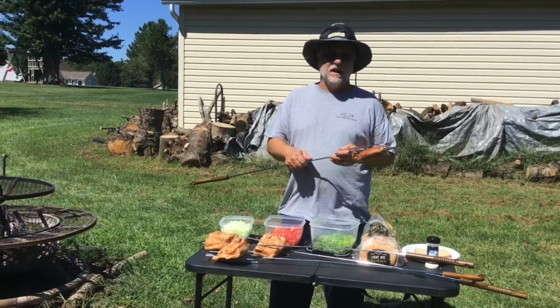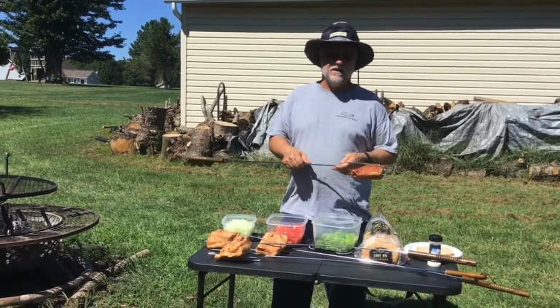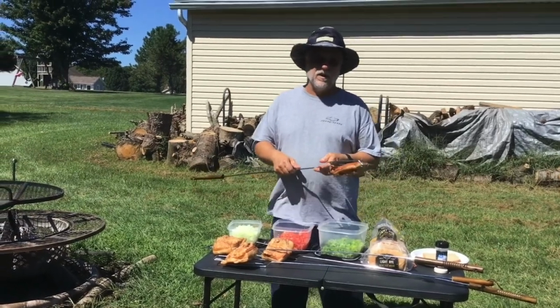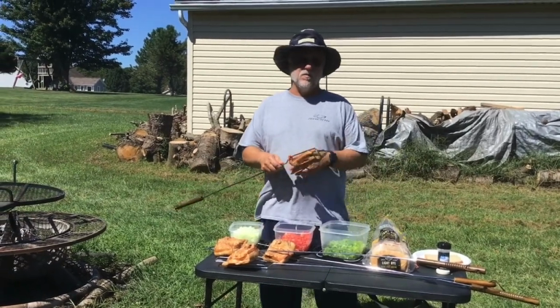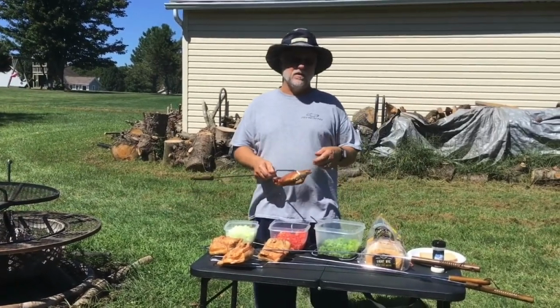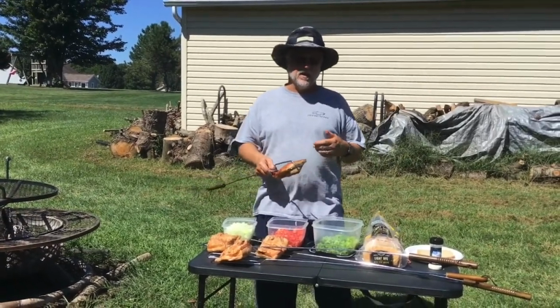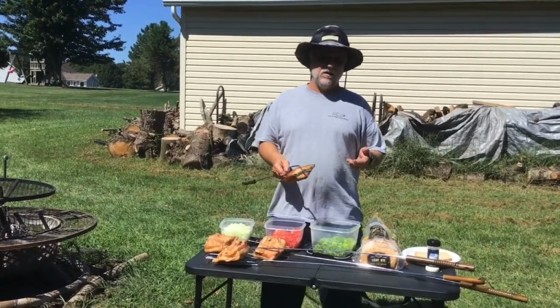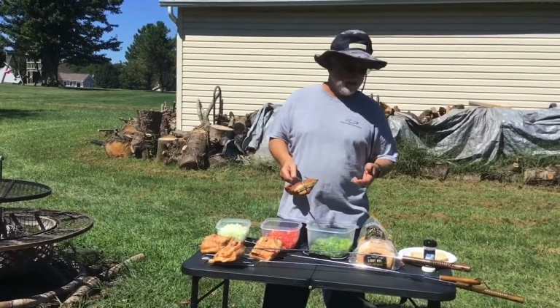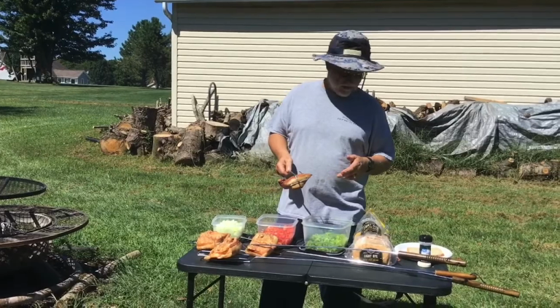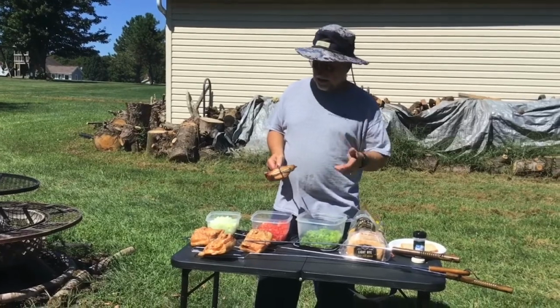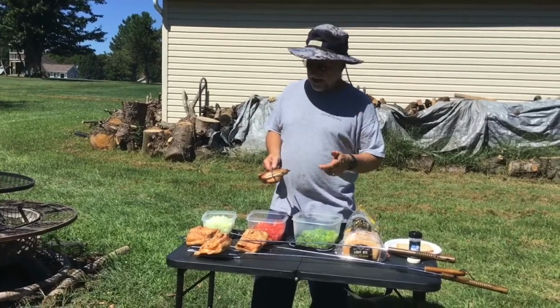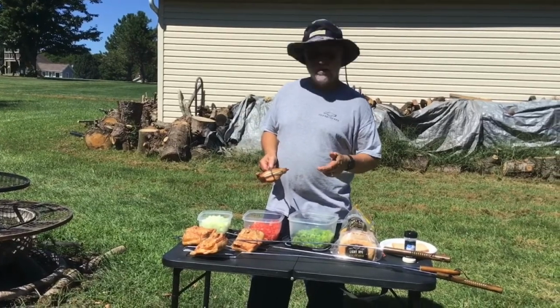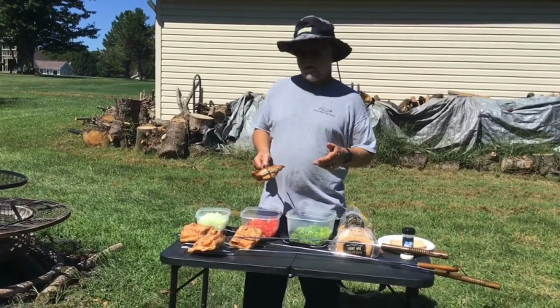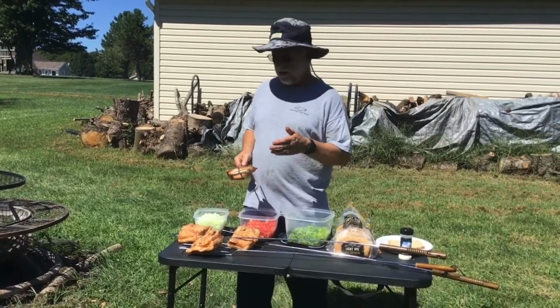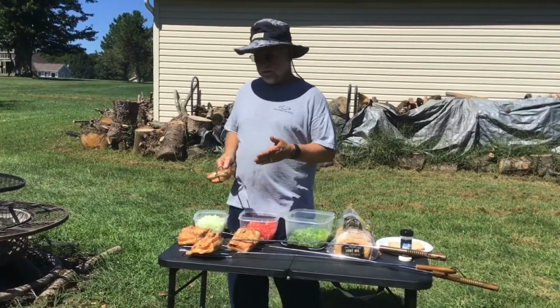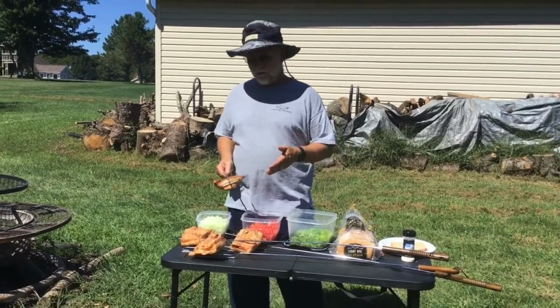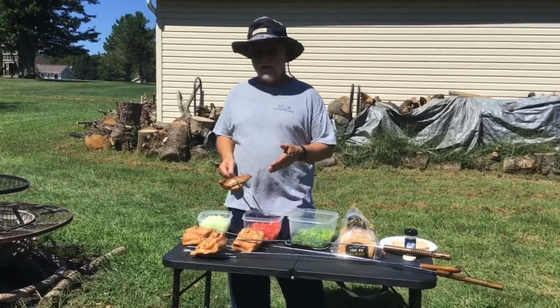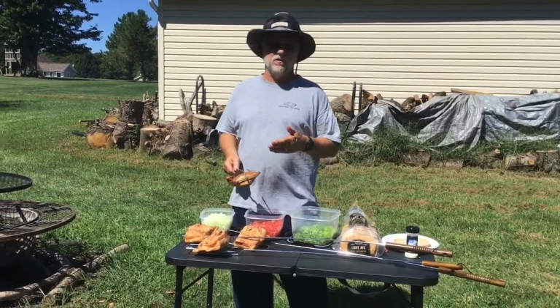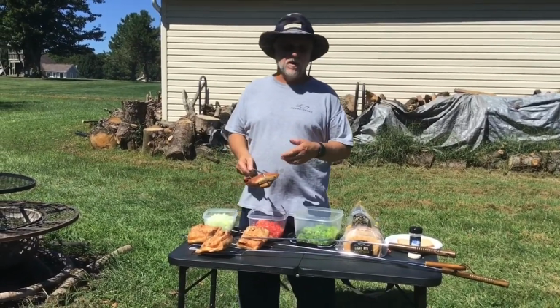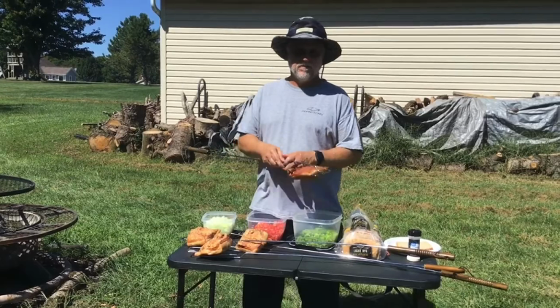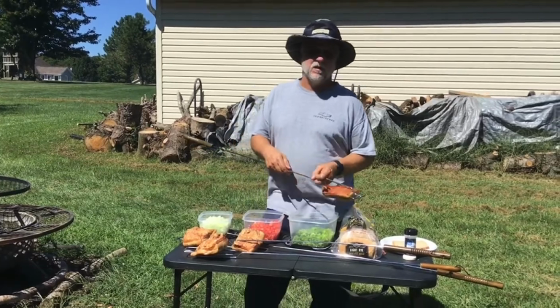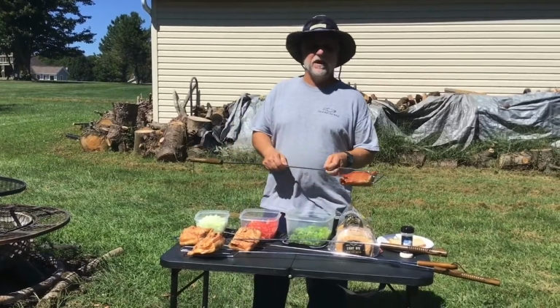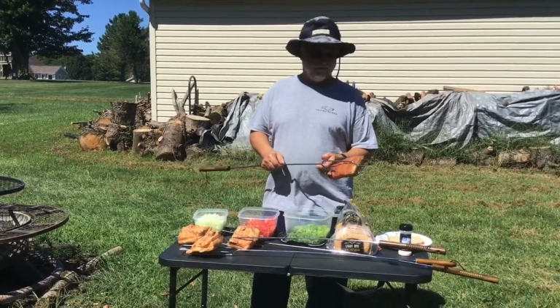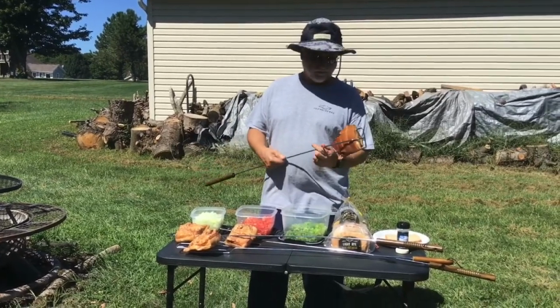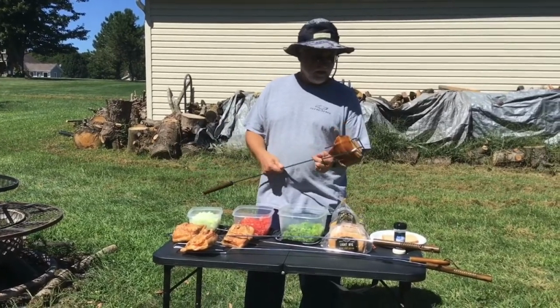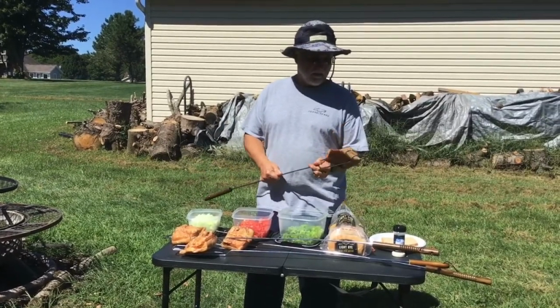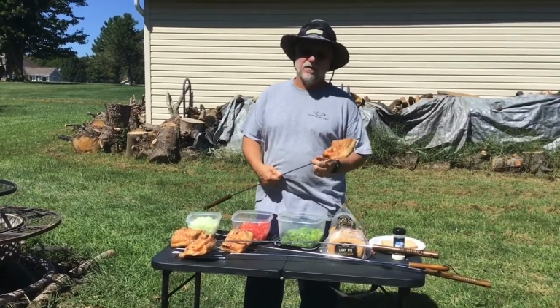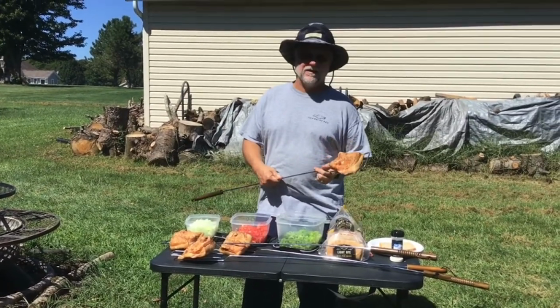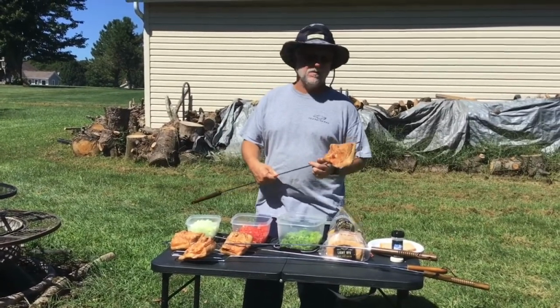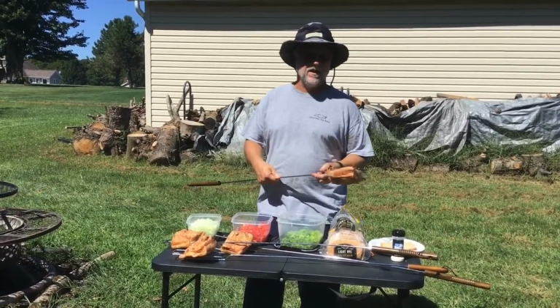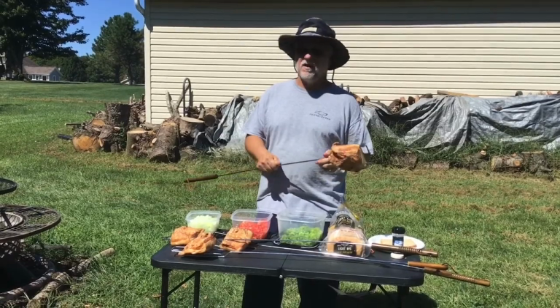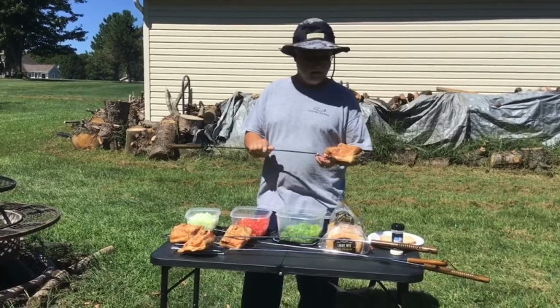Hey guys, welcome to LMA Smoked BBQ. Today we're going to do something a little bit different. It doesn't have a lot to do with smoking other than one of the things that we're going to use when smoked. Today we're going to do bacon bread.